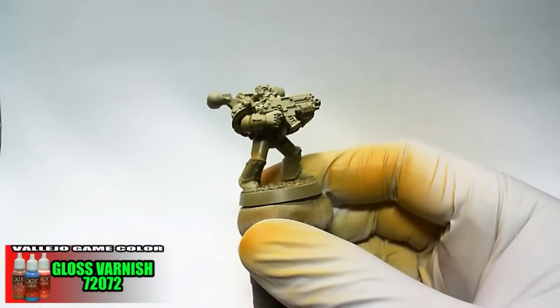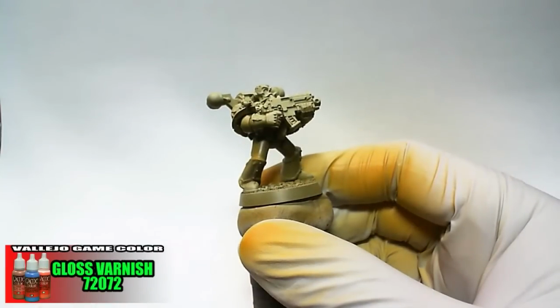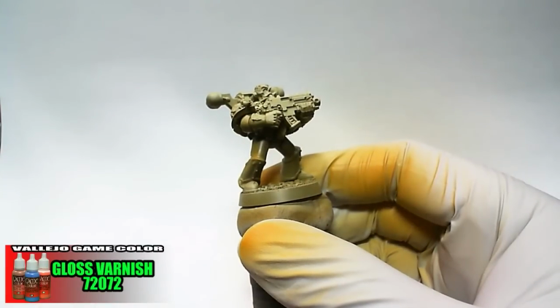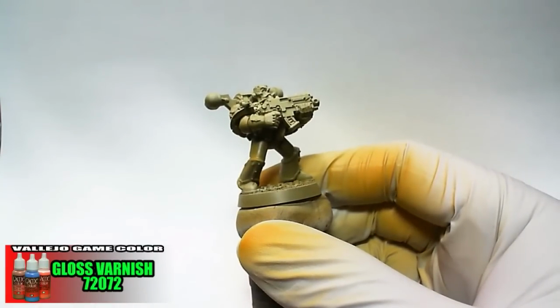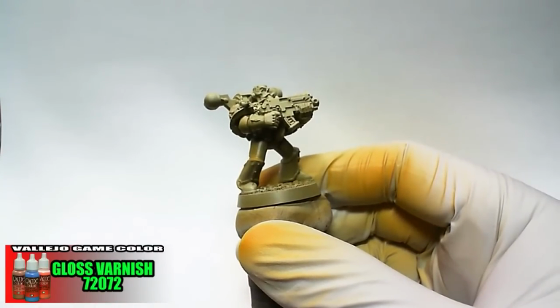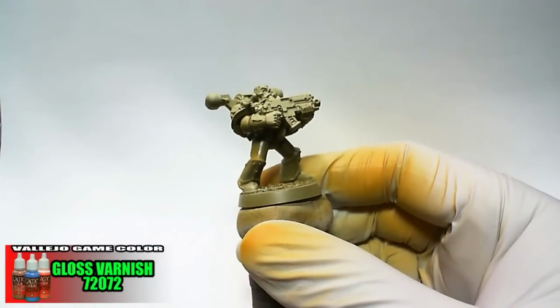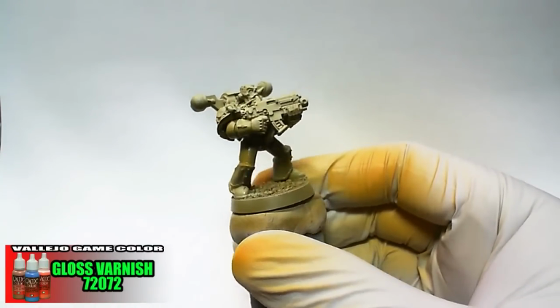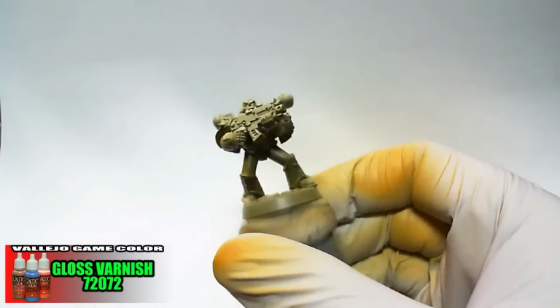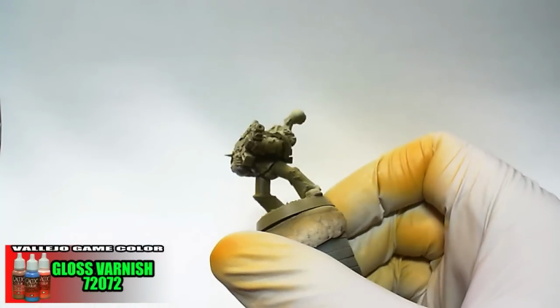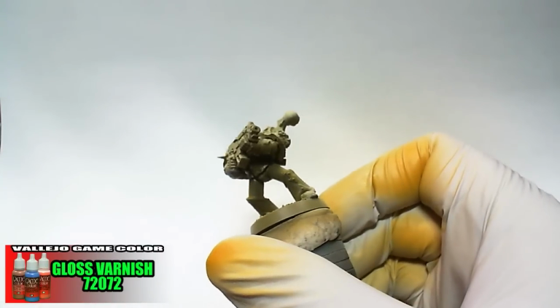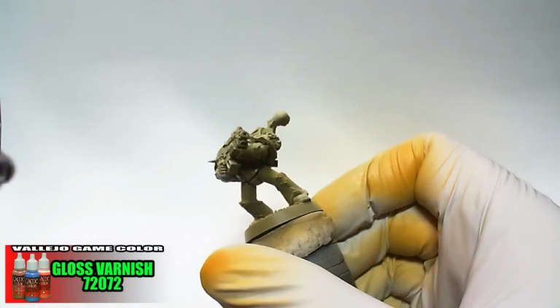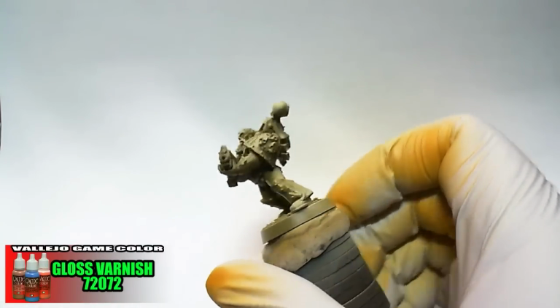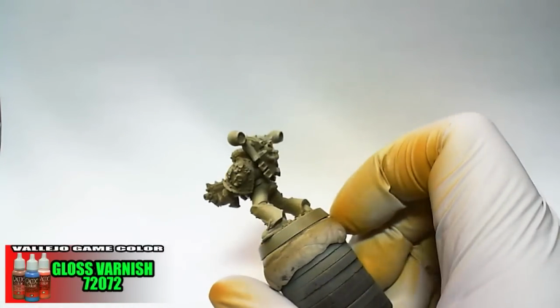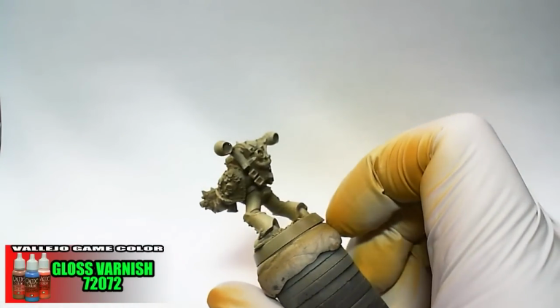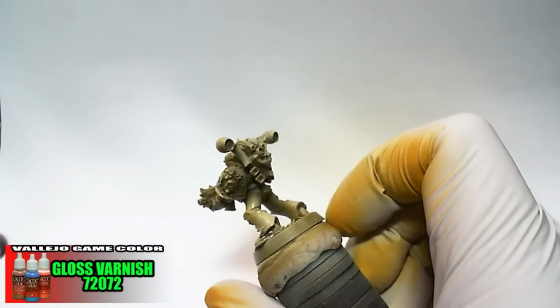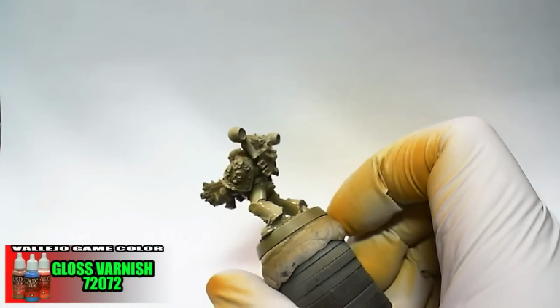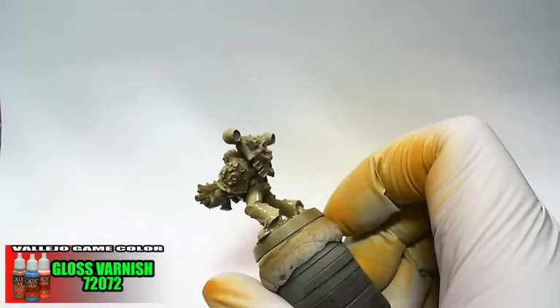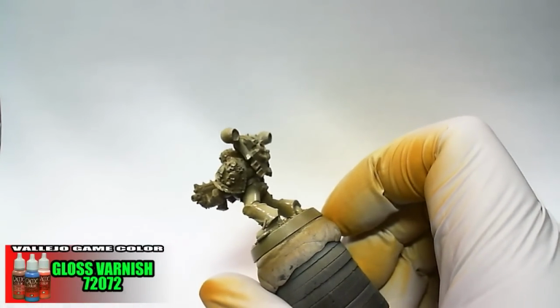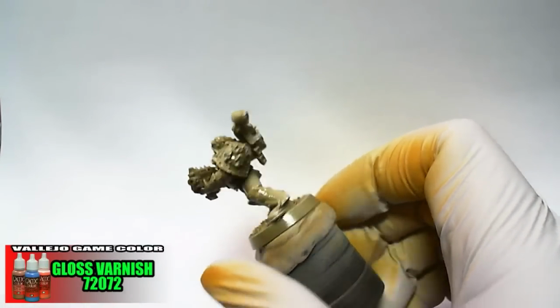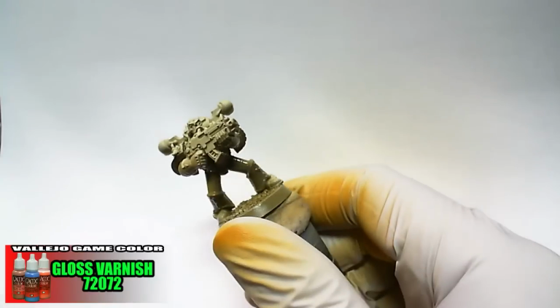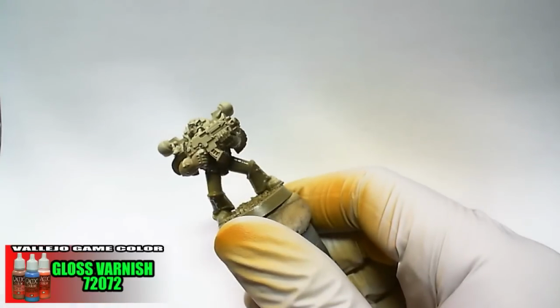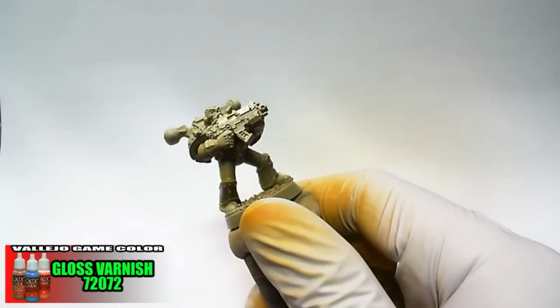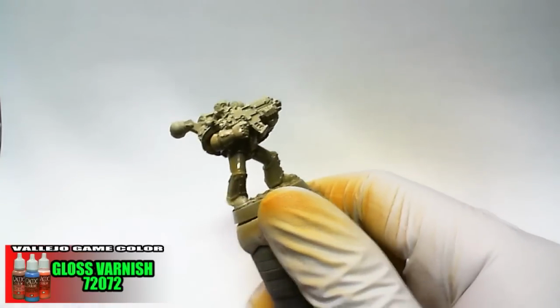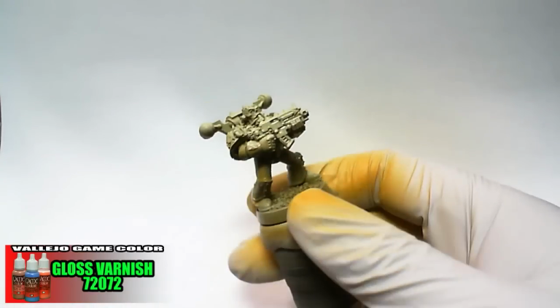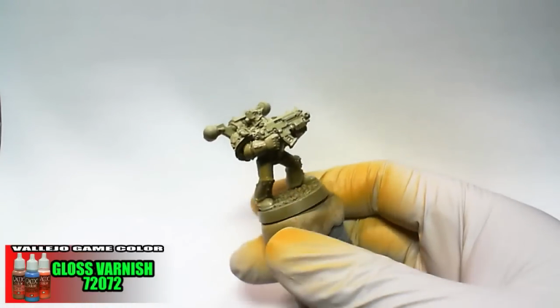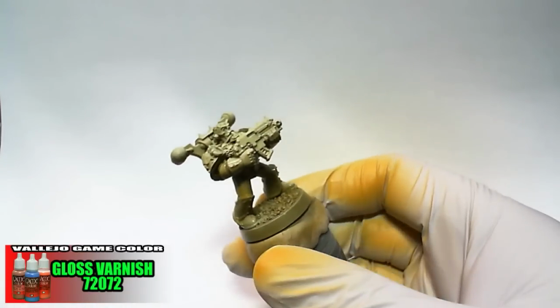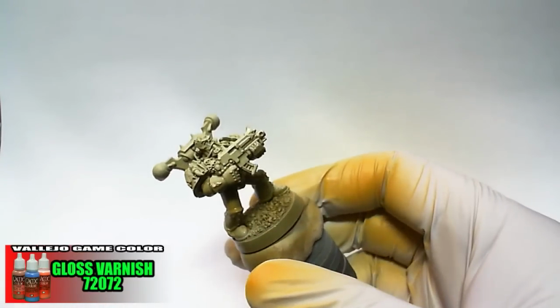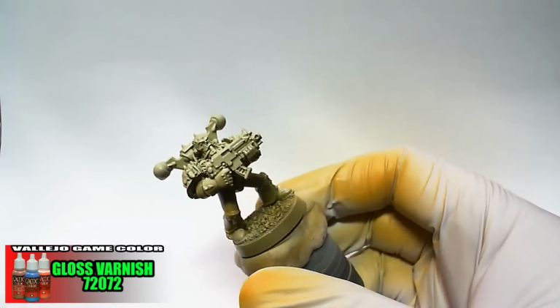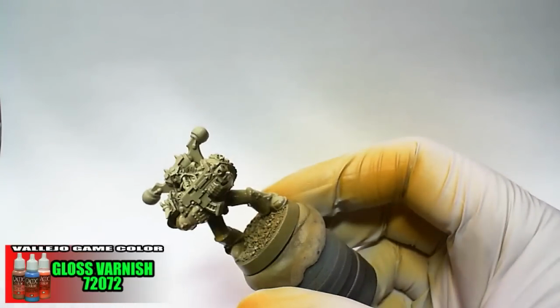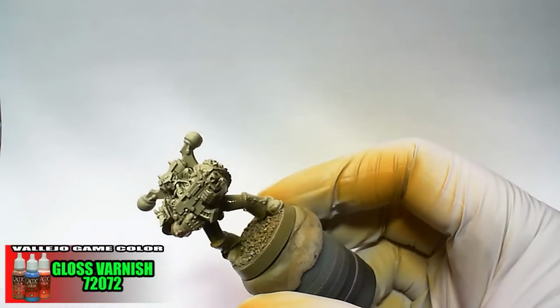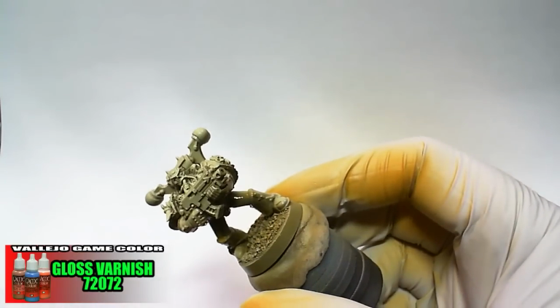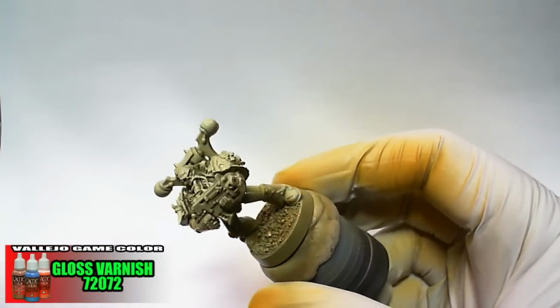Before the wash is applied, Game Color Gloss Varnish is sprayed on the entire model for two reasons: to protect the airbrush work done so far and to create a barrier for wash clean up with alcohol.